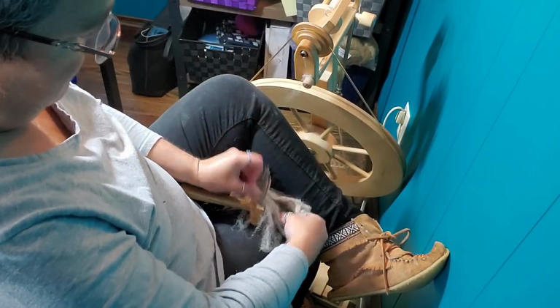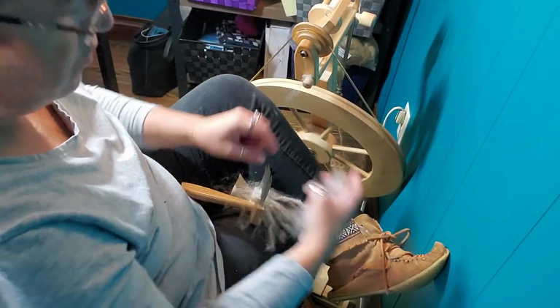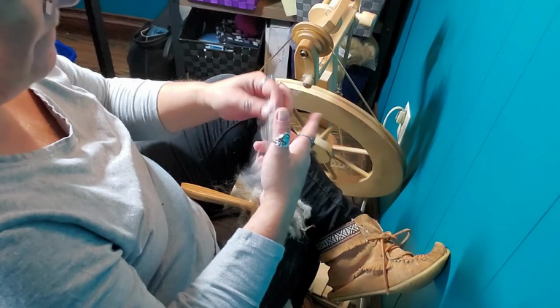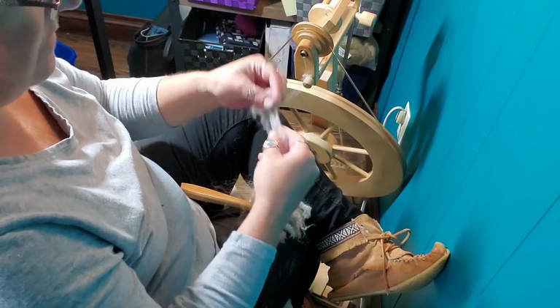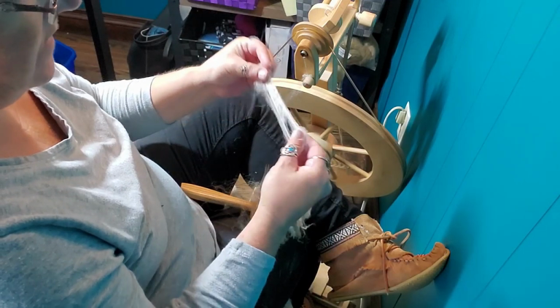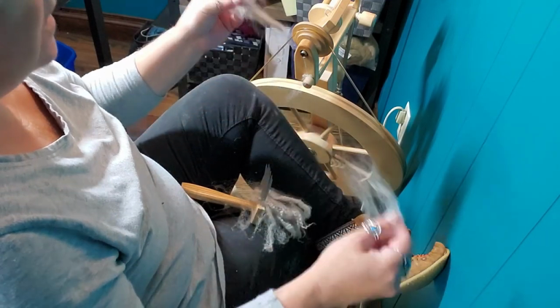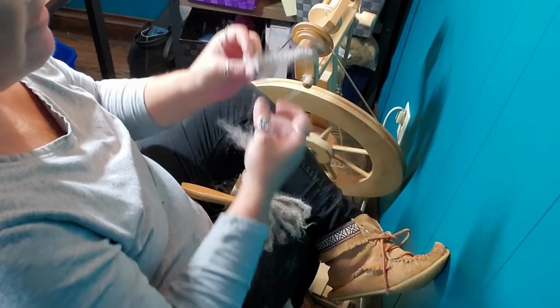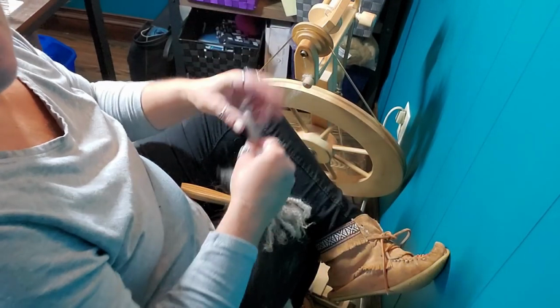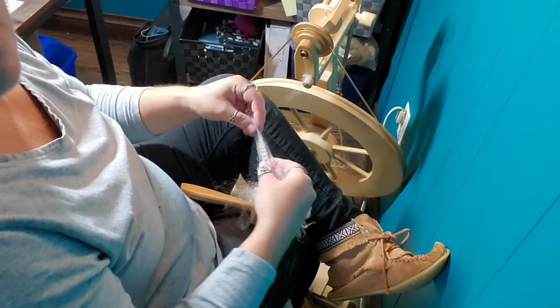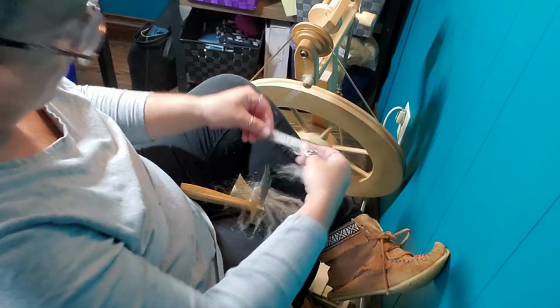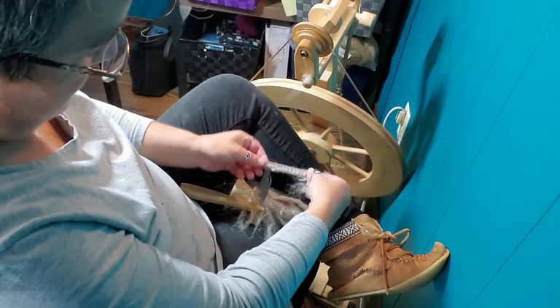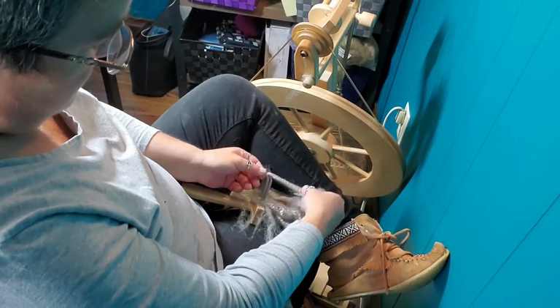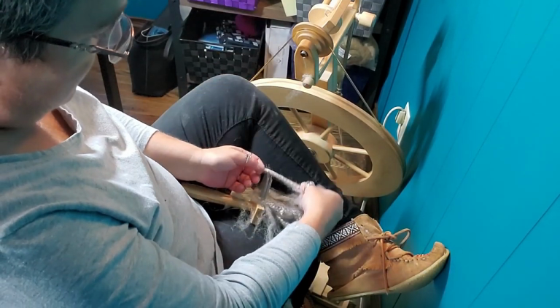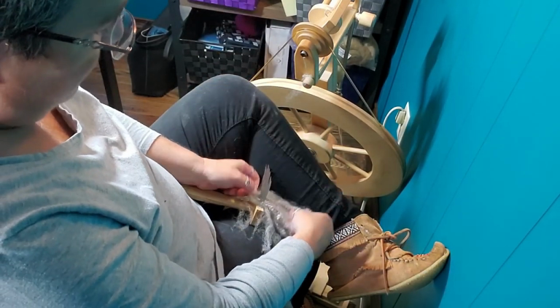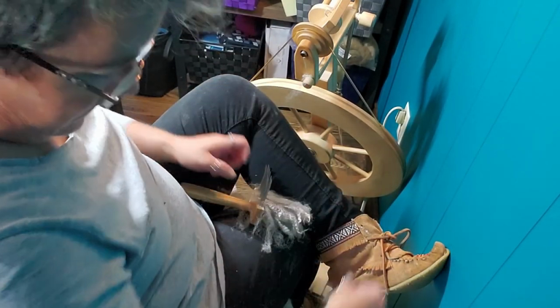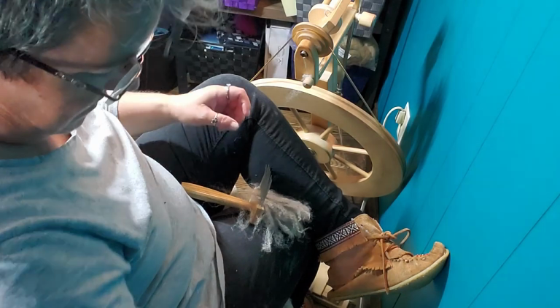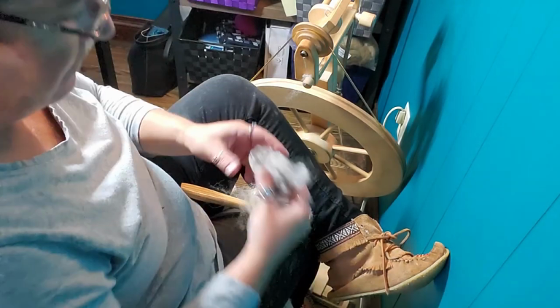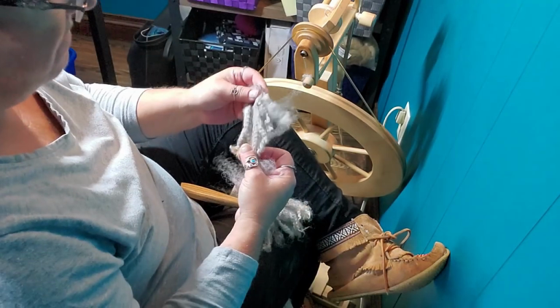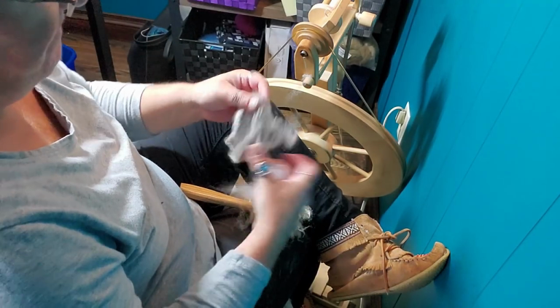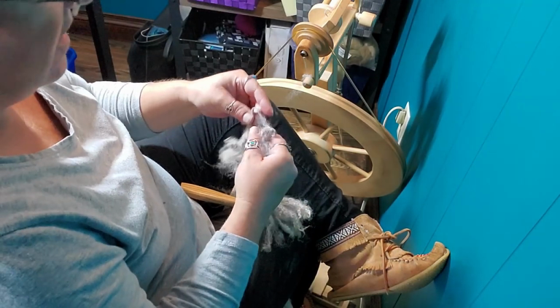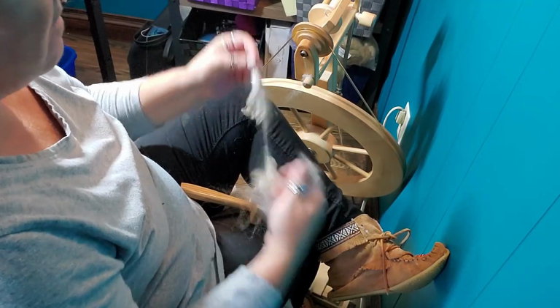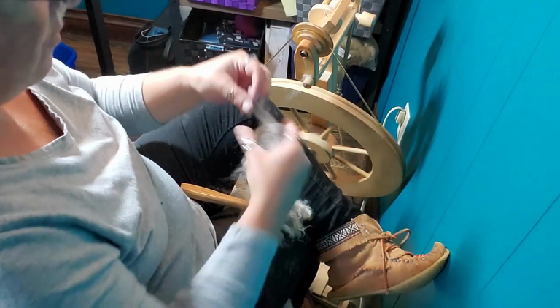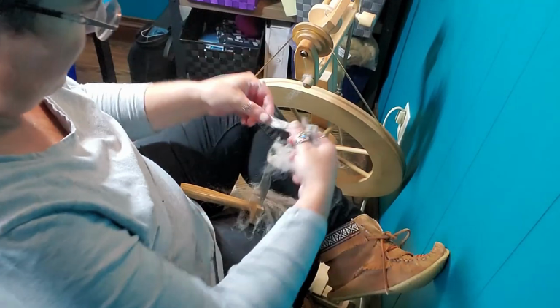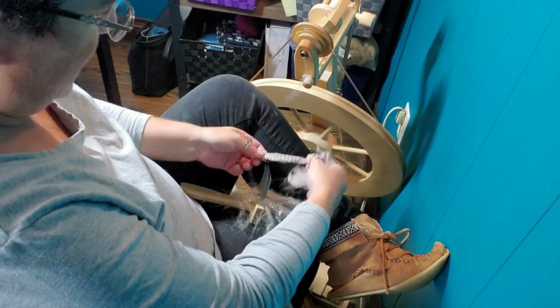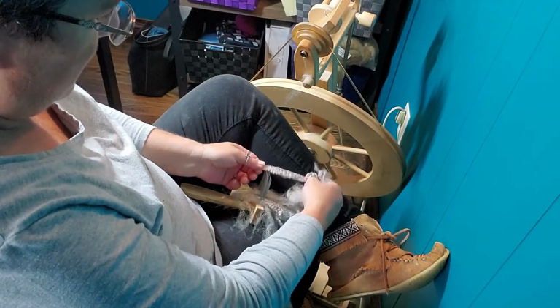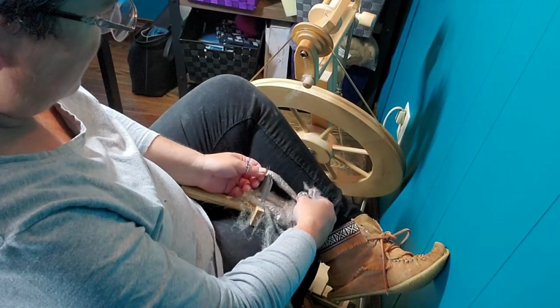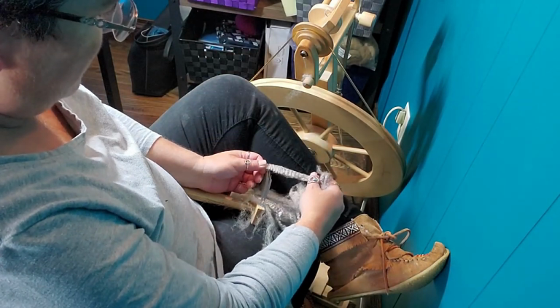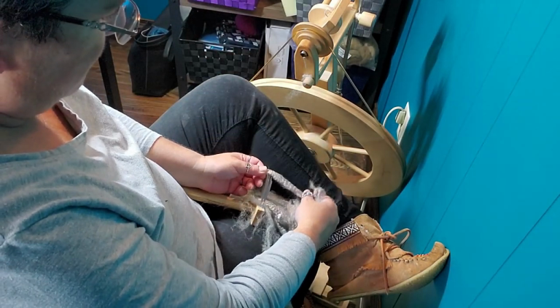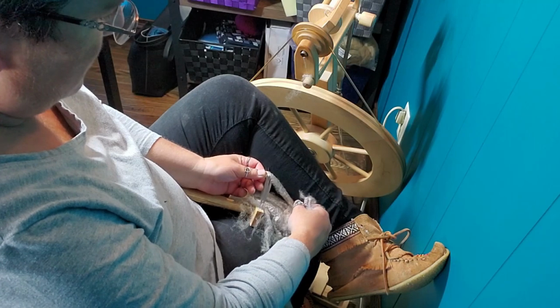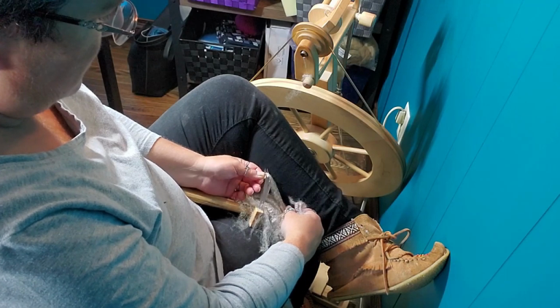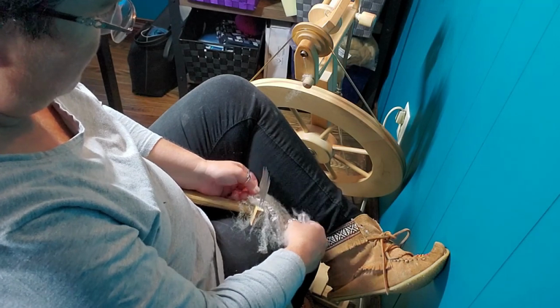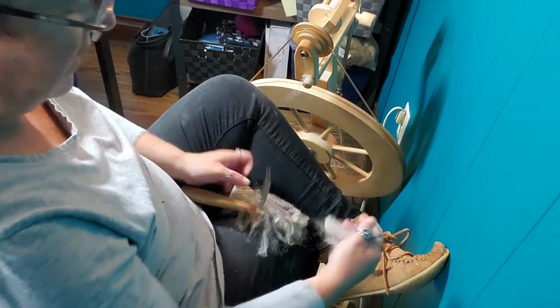Ouch. Now be careful — the combs are sharp. I'm forever stabbing myself with them. It's just normal for me, but be careful. They'll make you bleed.